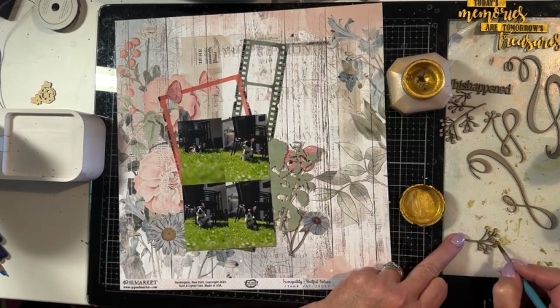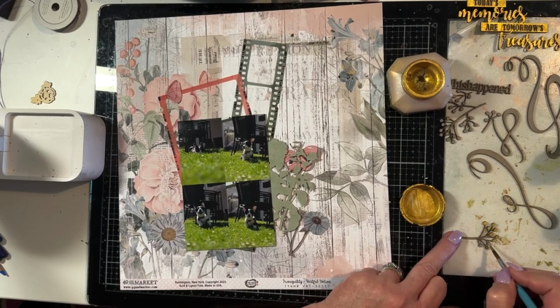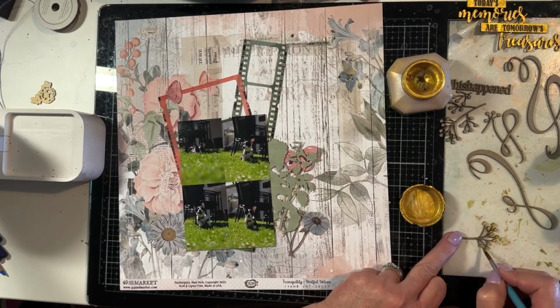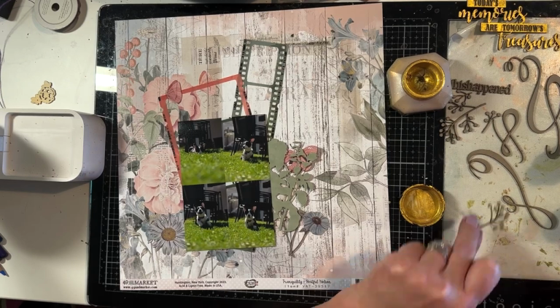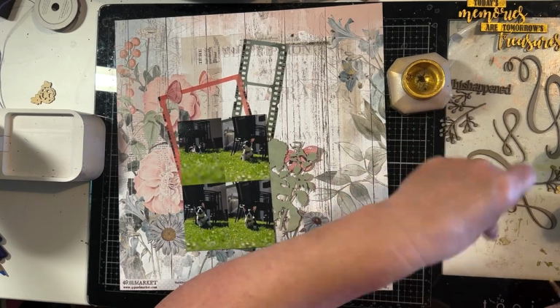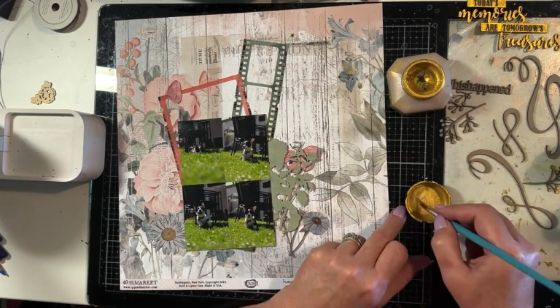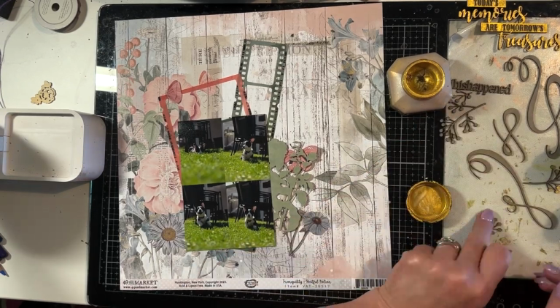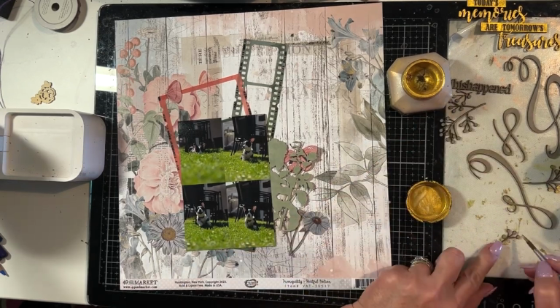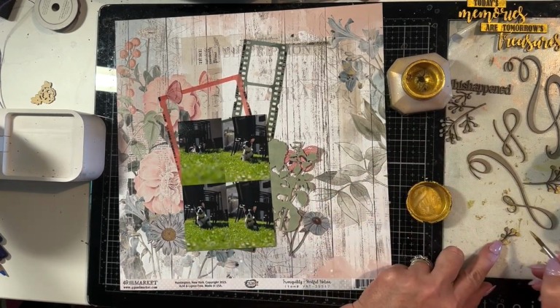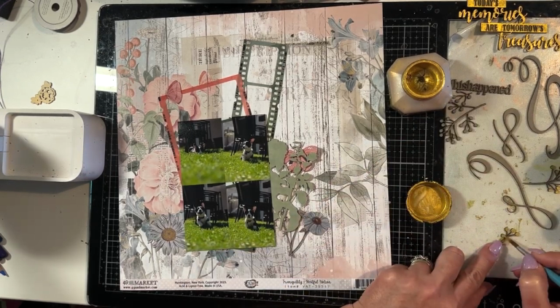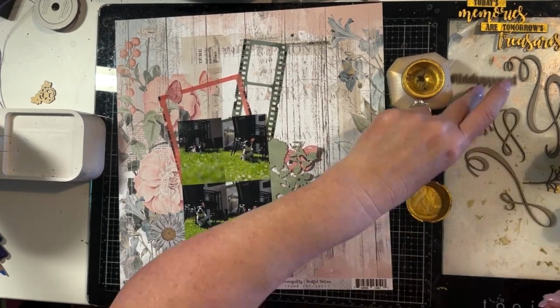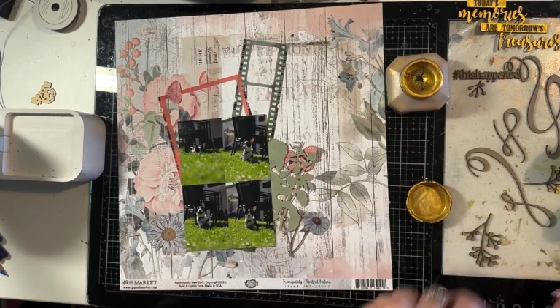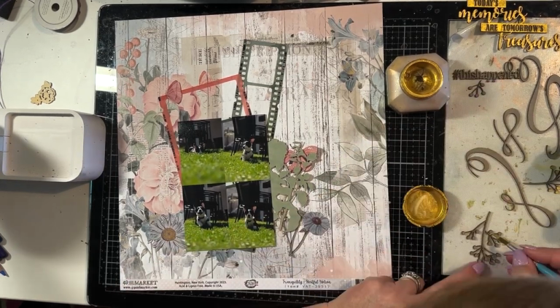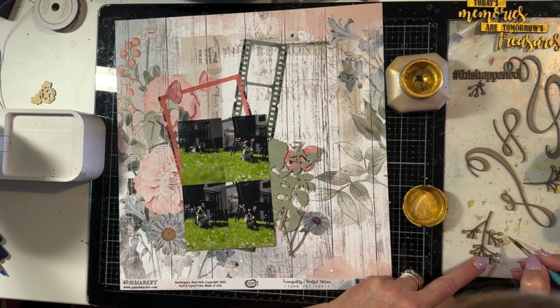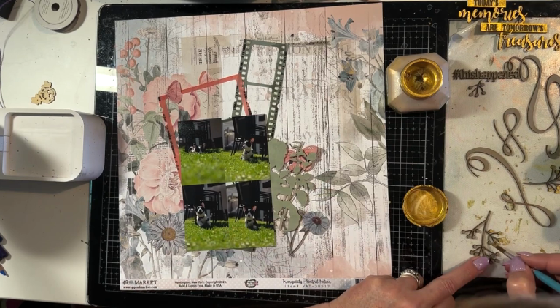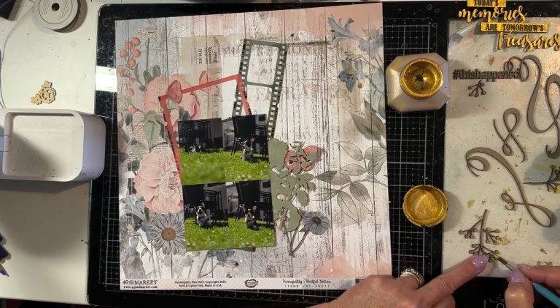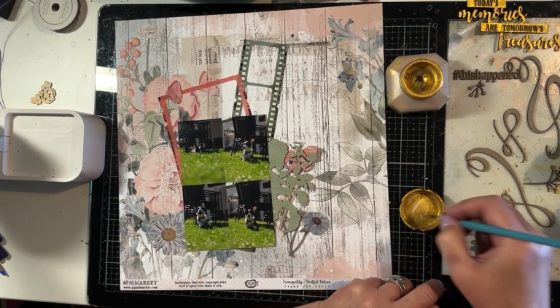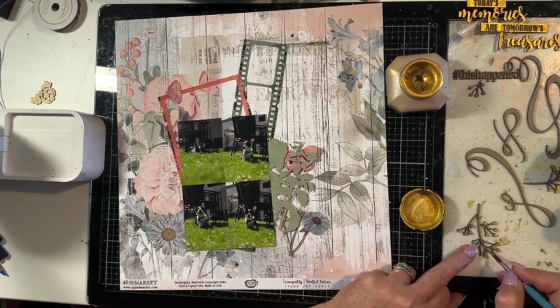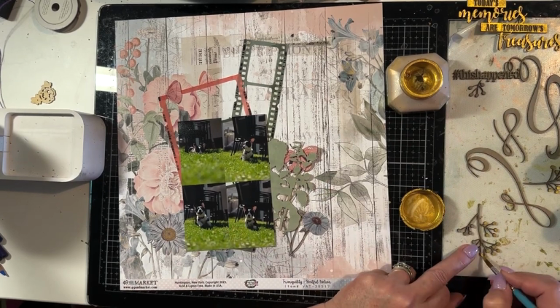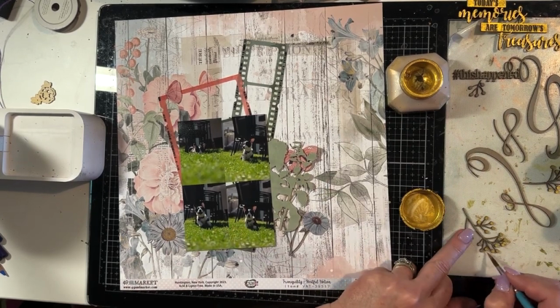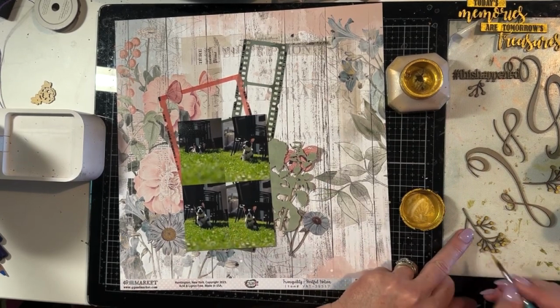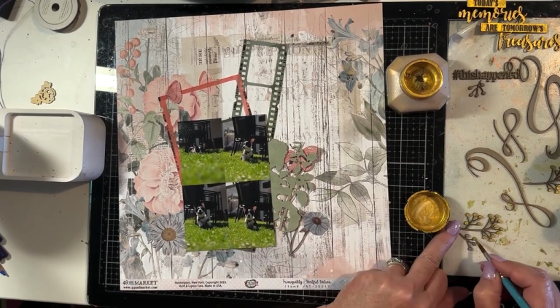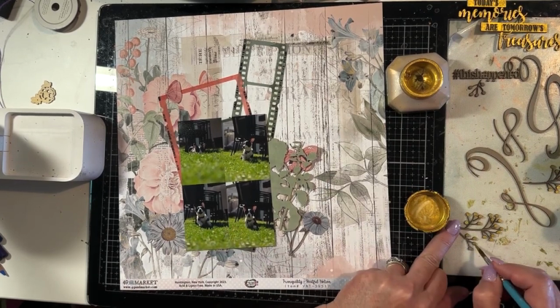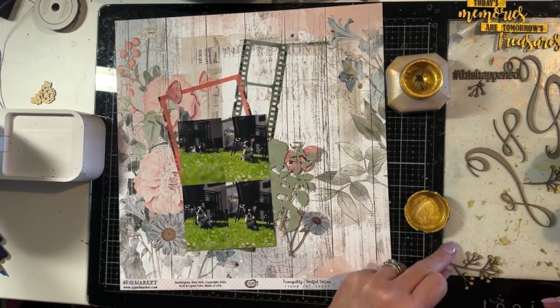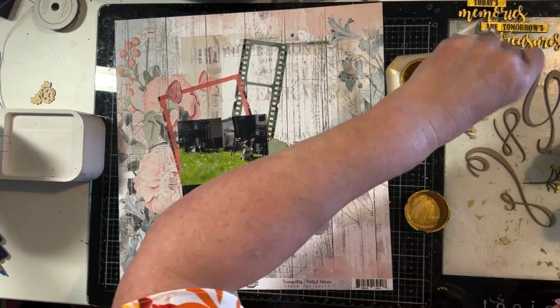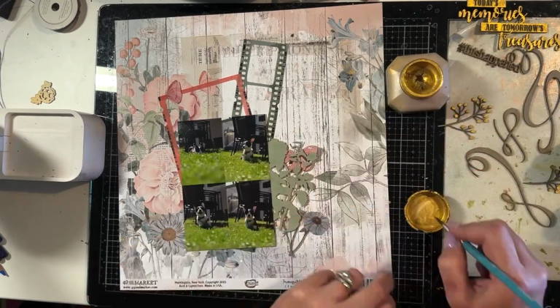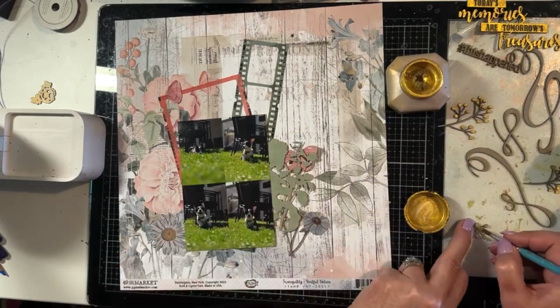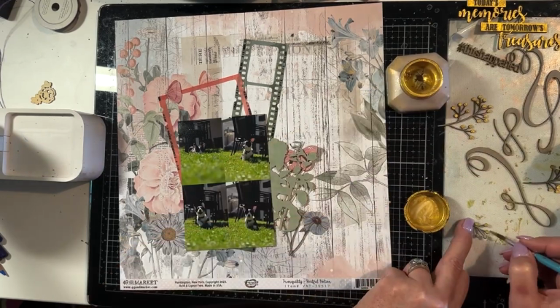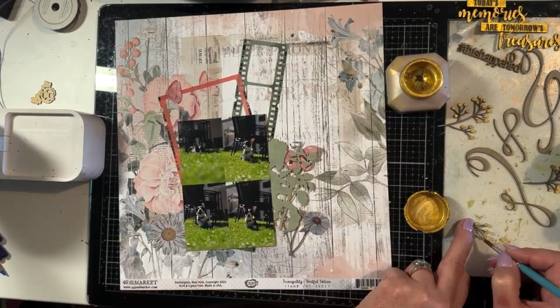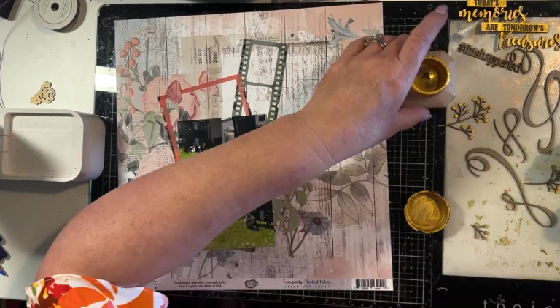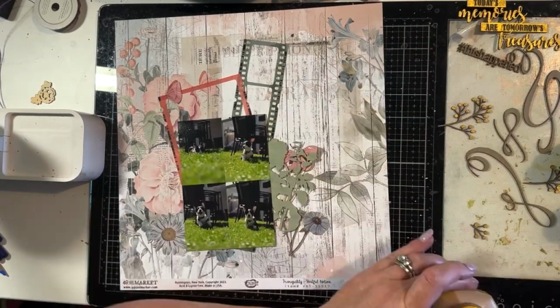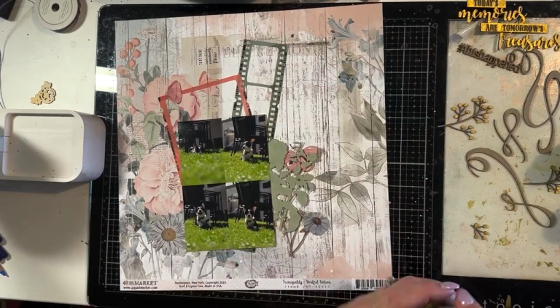Now I'm painting the berries on the foliage piece and I'm going to paint the branches a different colour. I'm just painting the berries the gold, carrying that gold colouration through — it's just a matter of dabbing a little bit of paint on those berries.